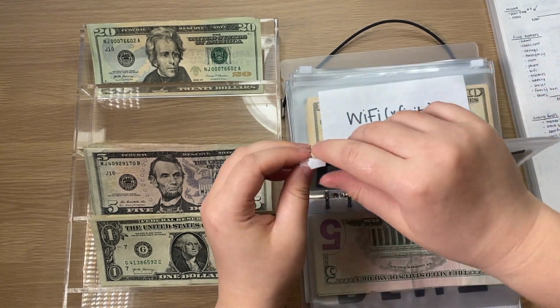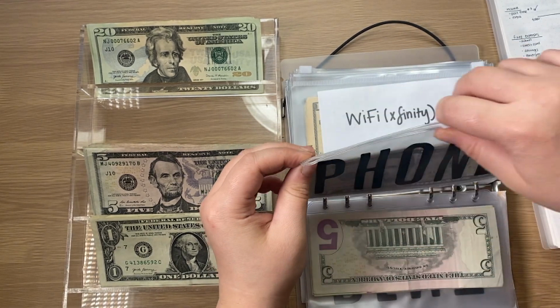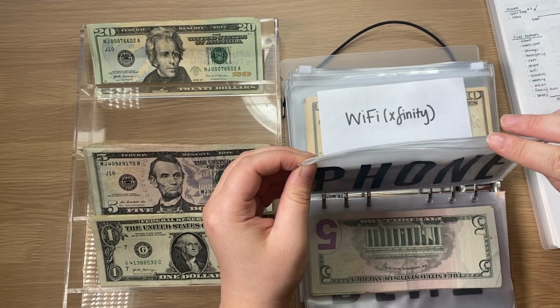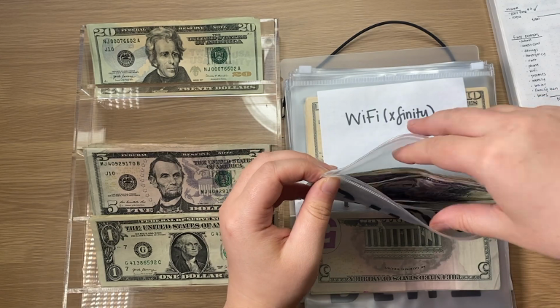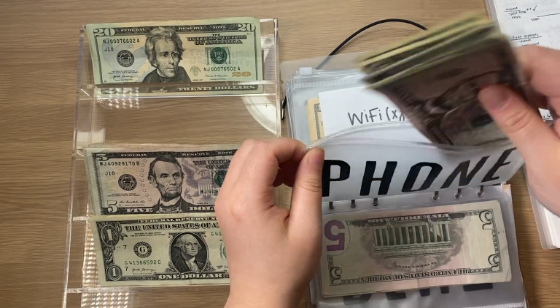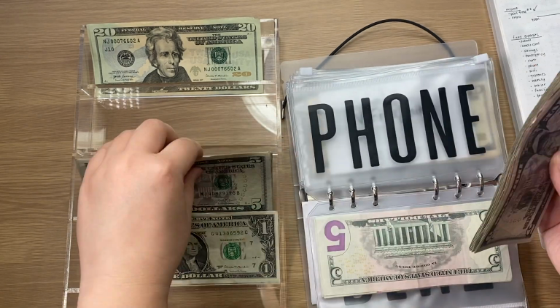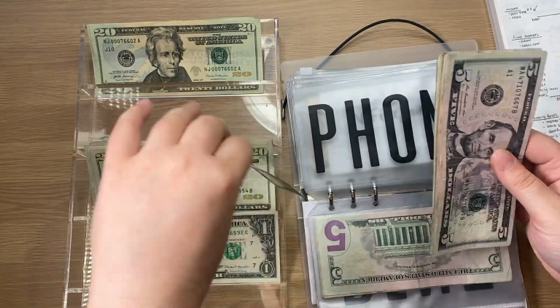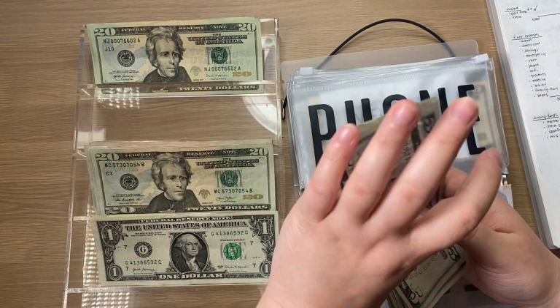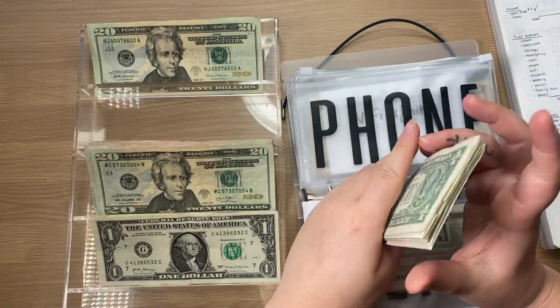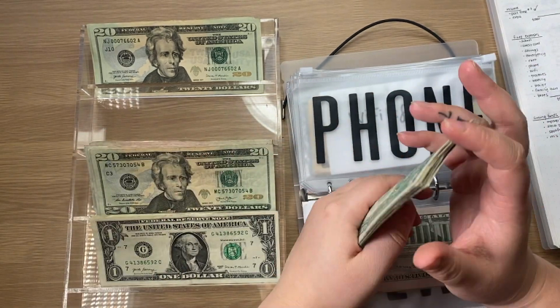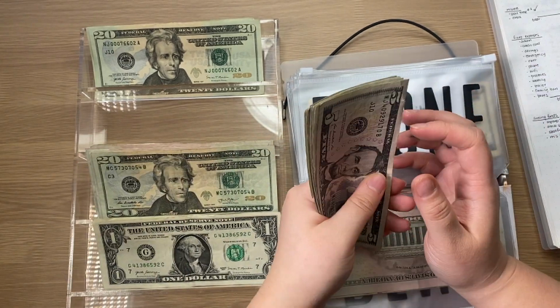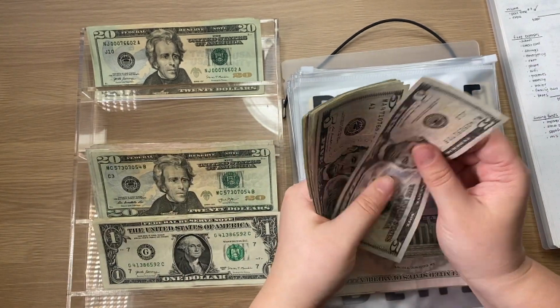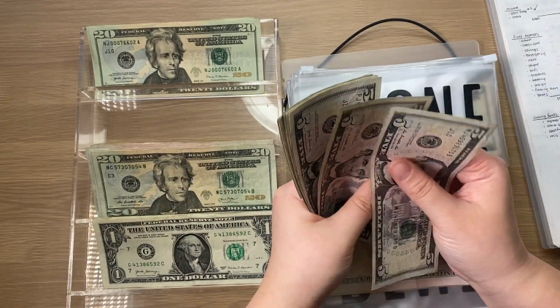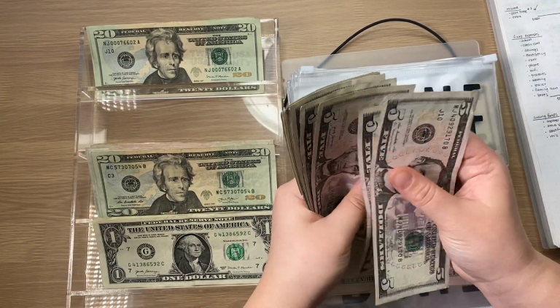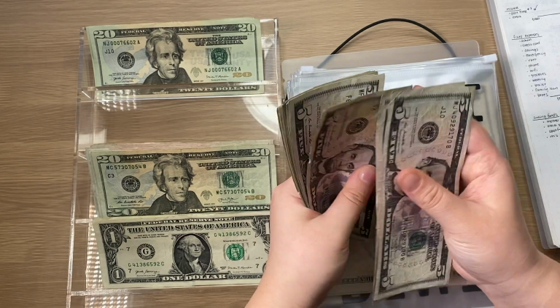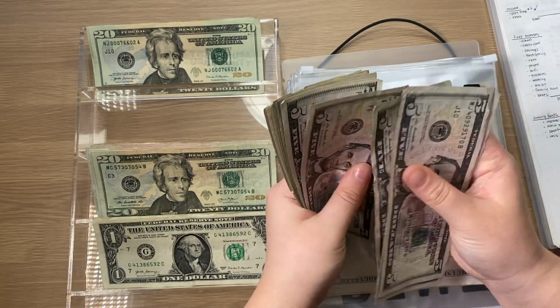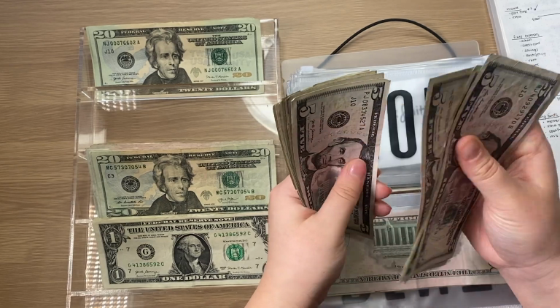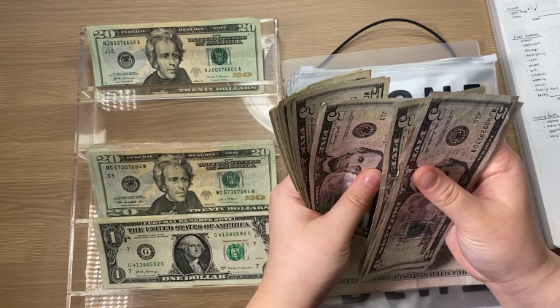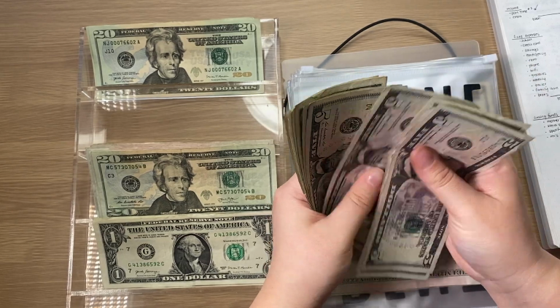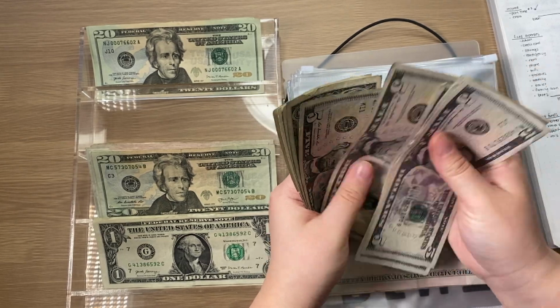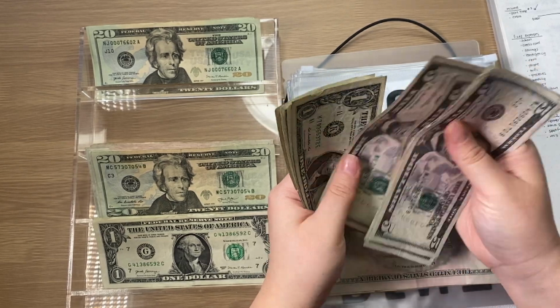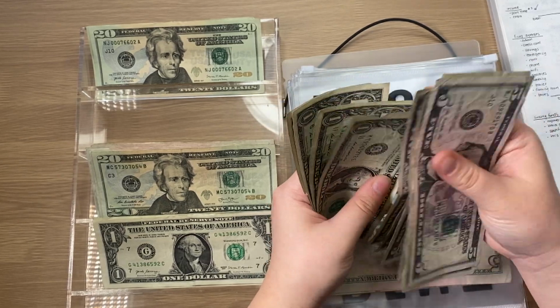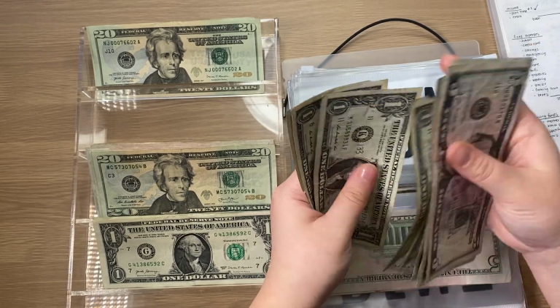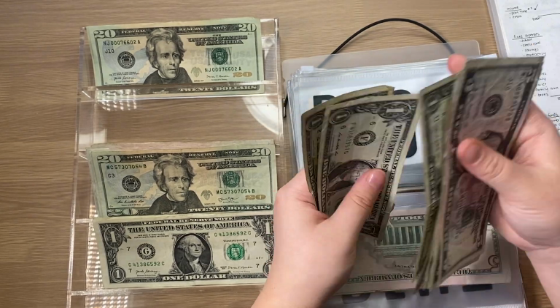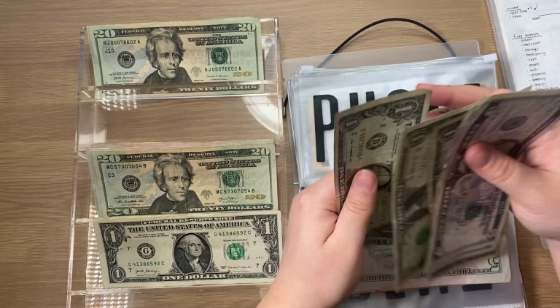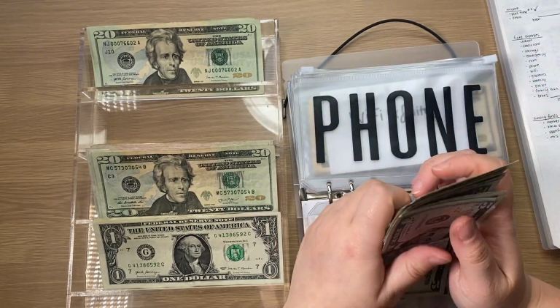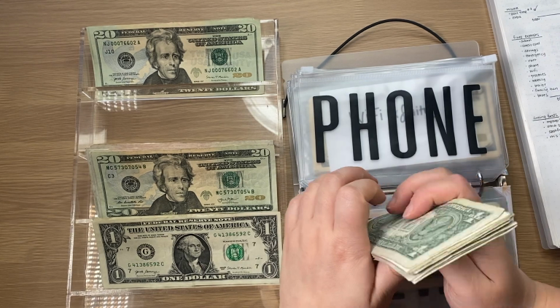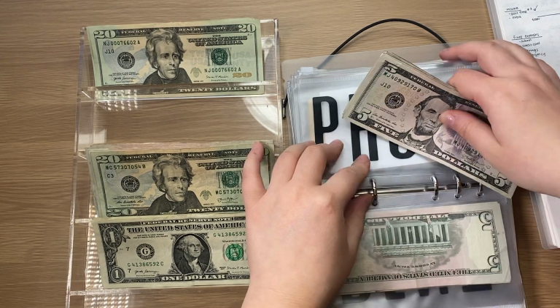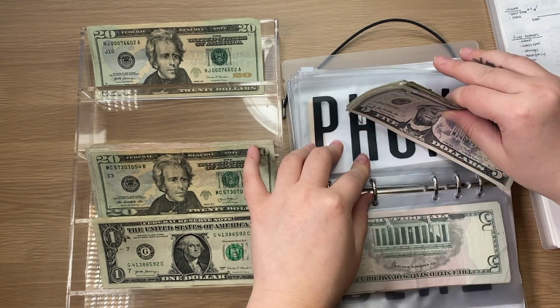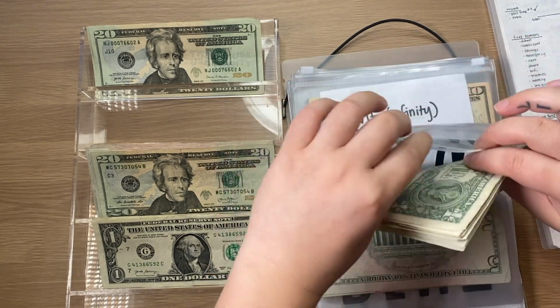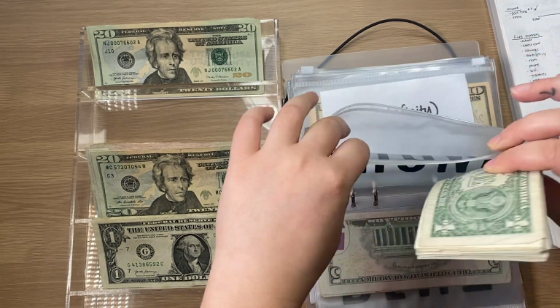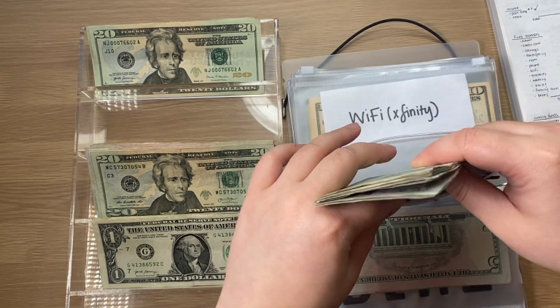Phone is going to get $5. Now phone should have $44, which is correct. I pay my phone bill tomorrow, so I'll be taking out $16.